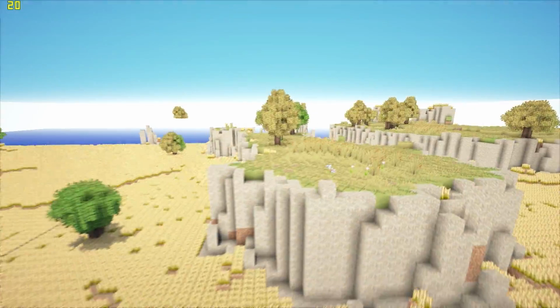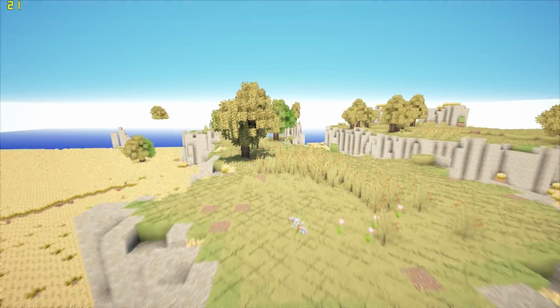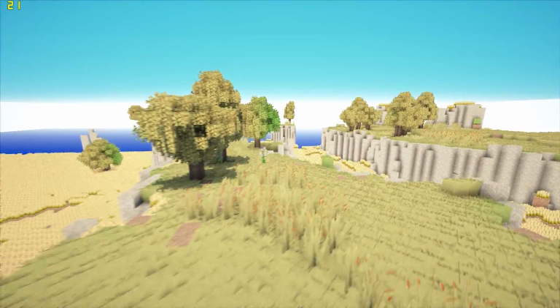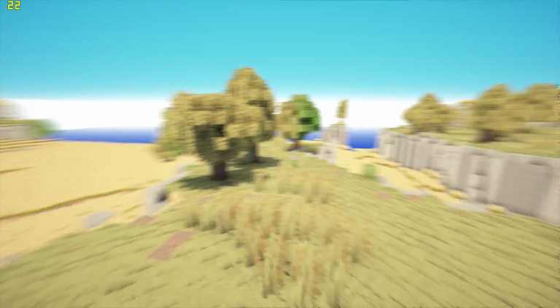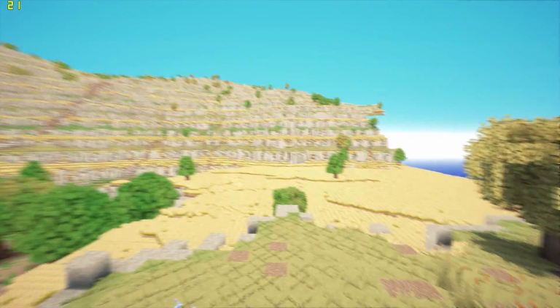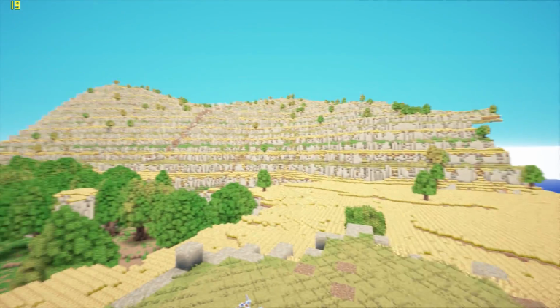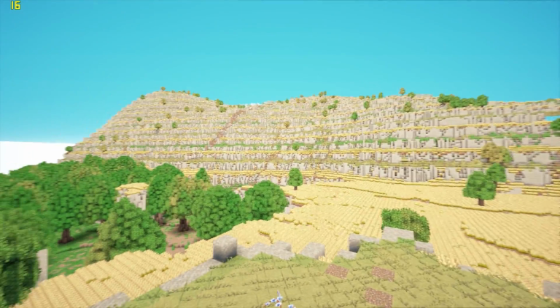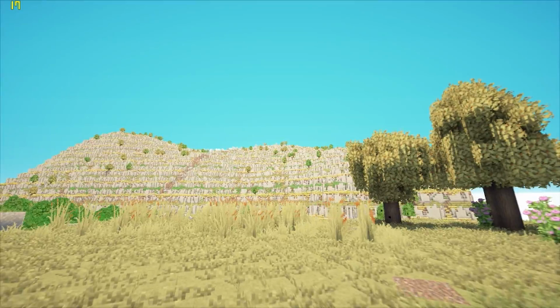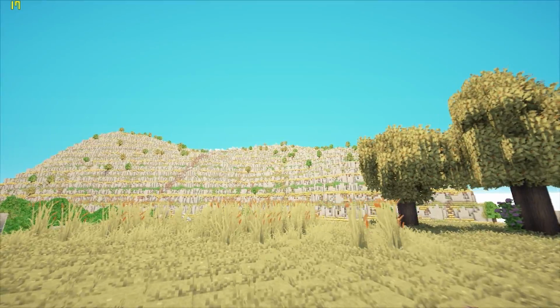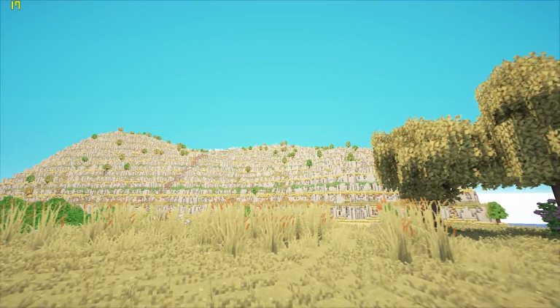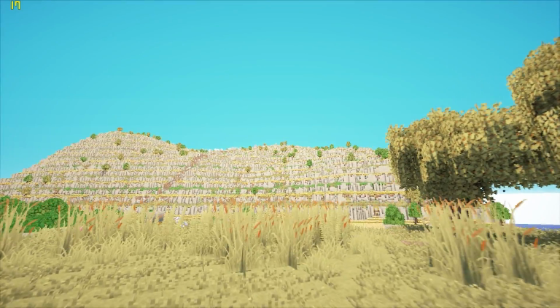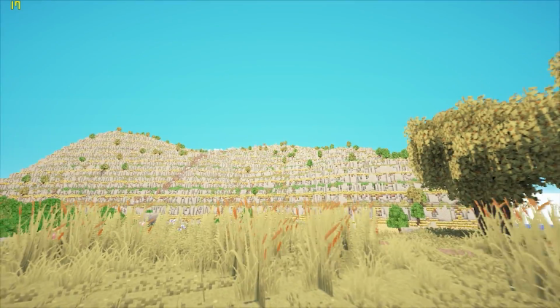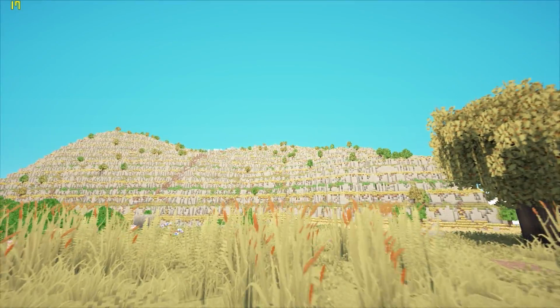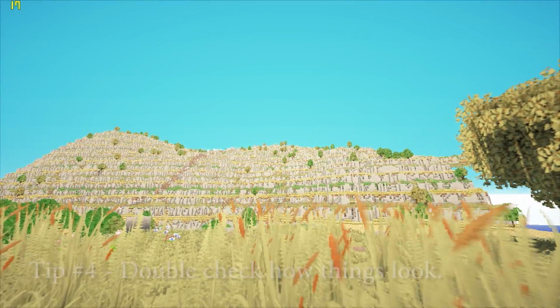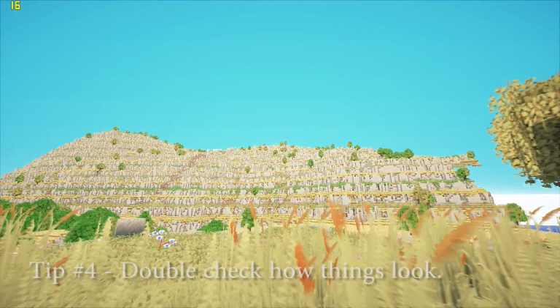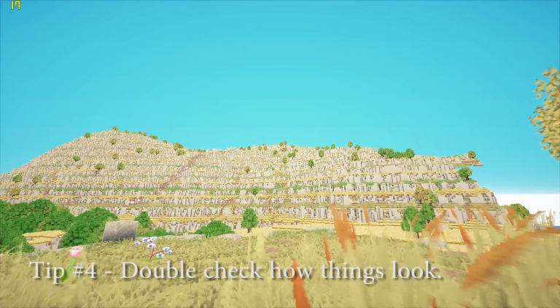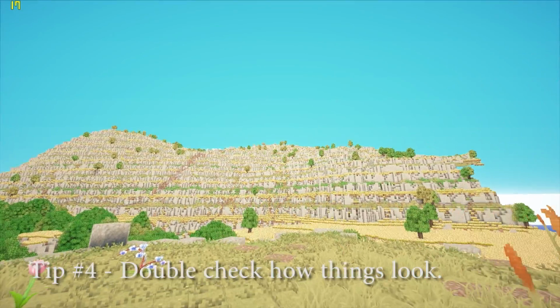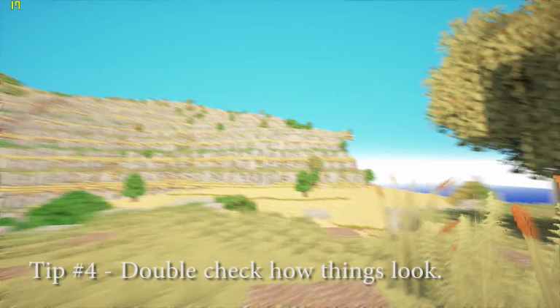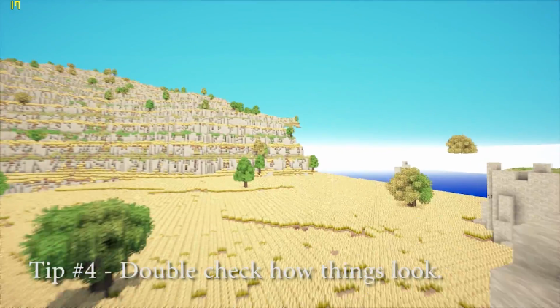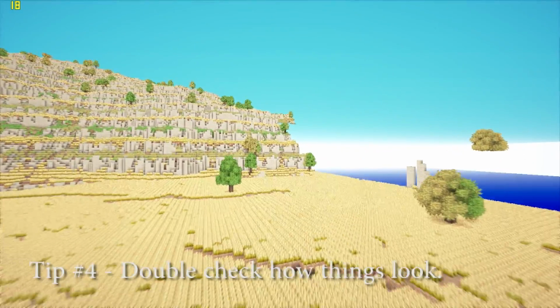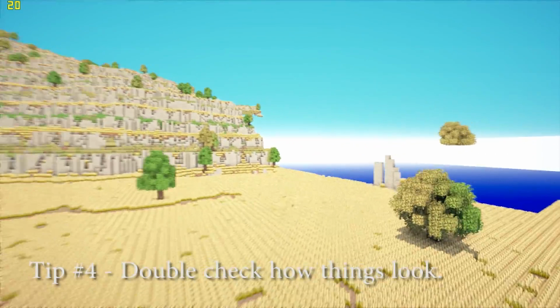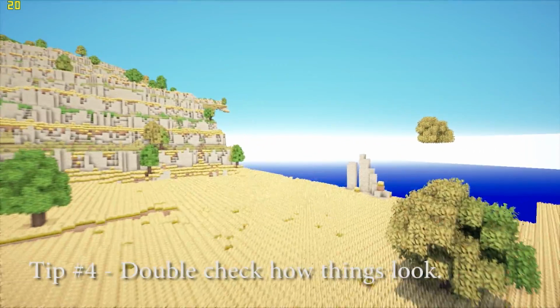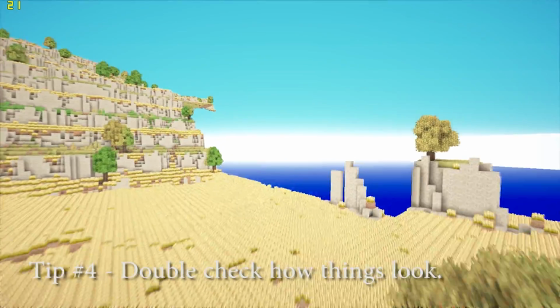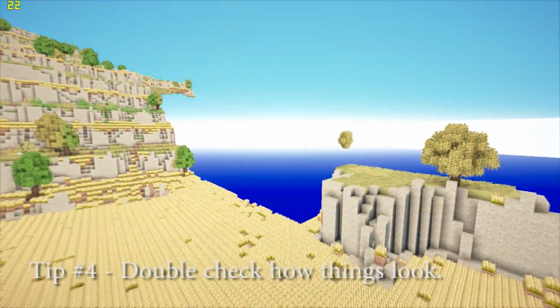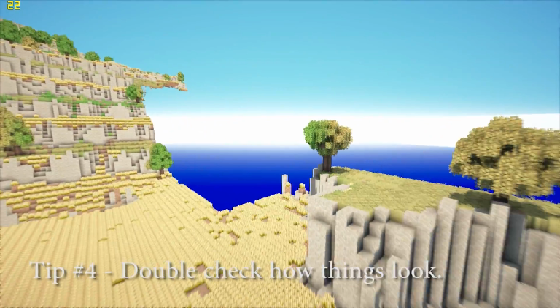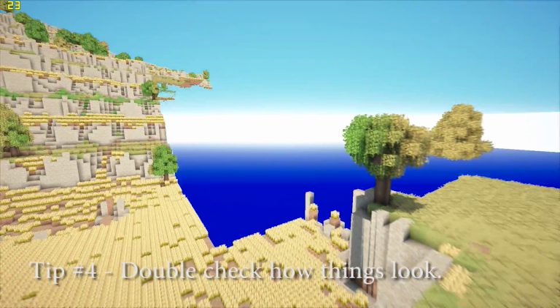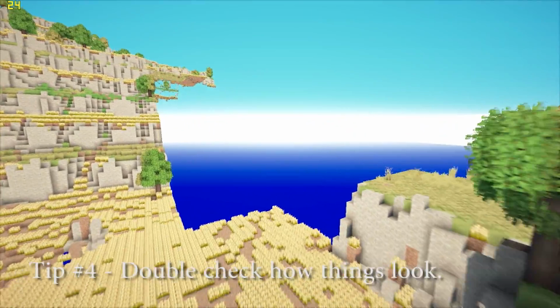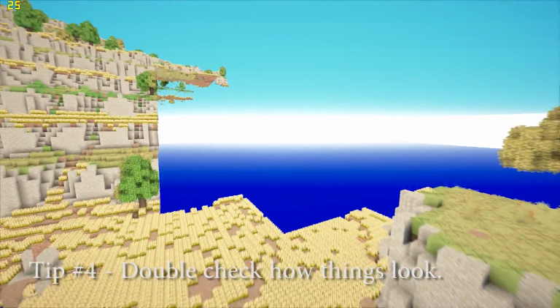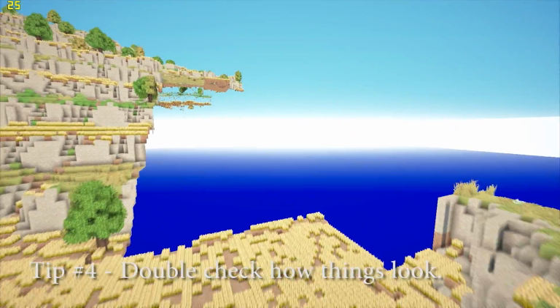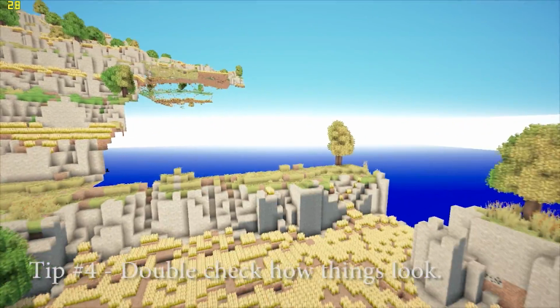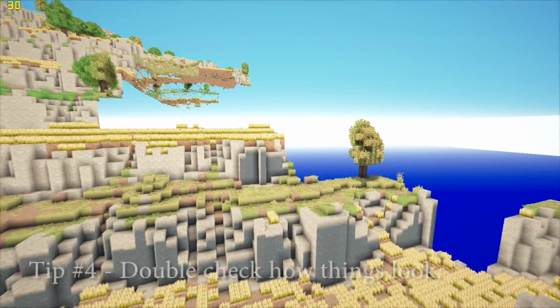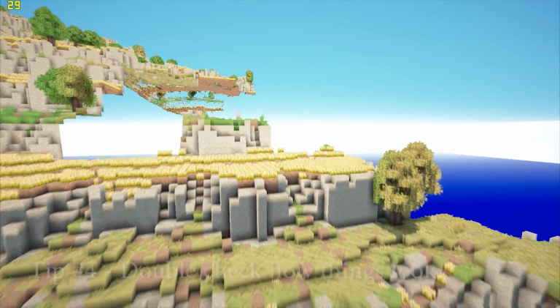As you can see, I'm constantly moving back to my camera studio points to see how things look in the frame. Tip 4: always double check how things look by going back to where you started or where you'd want the shot to take place from. No need to render more than you need to, right?